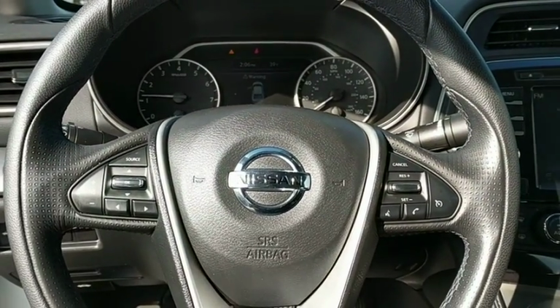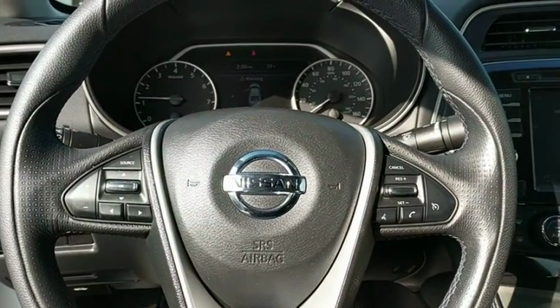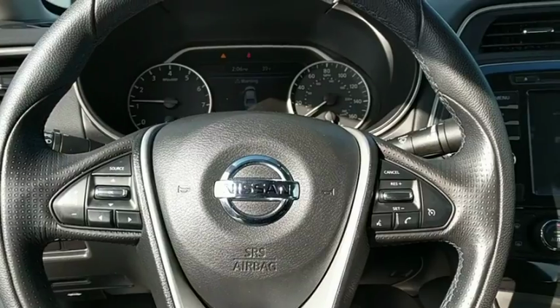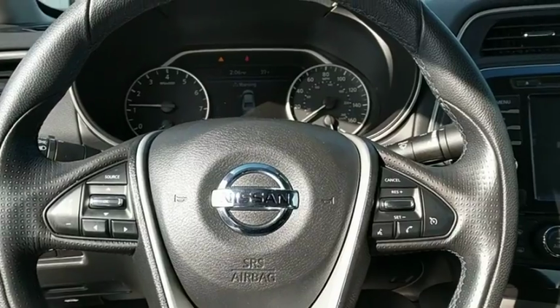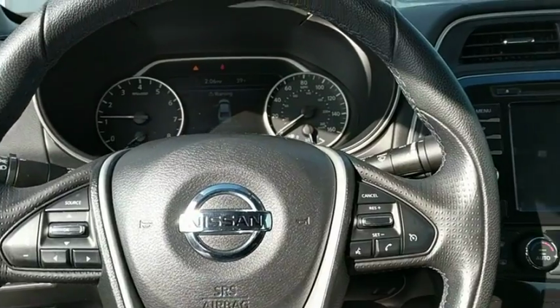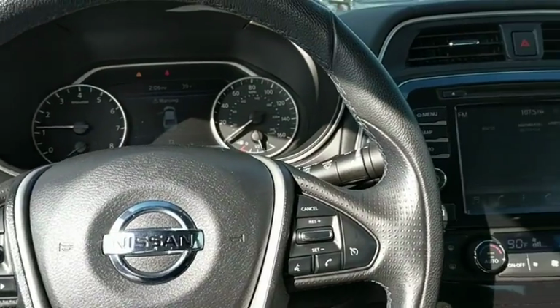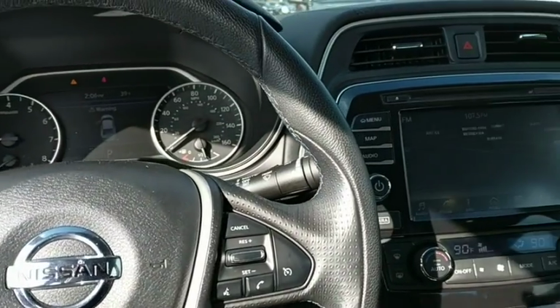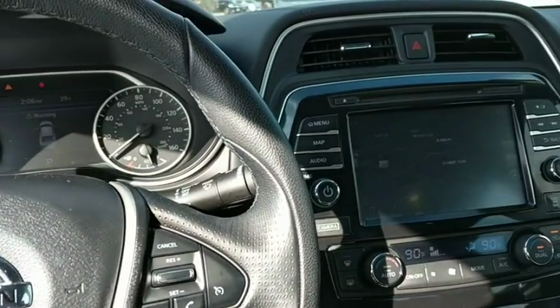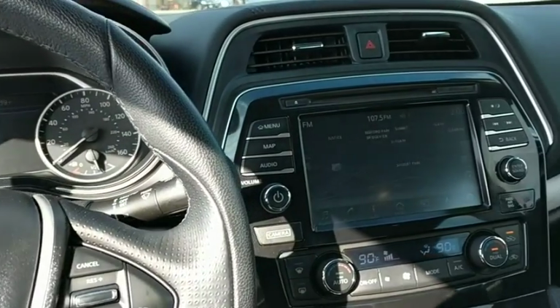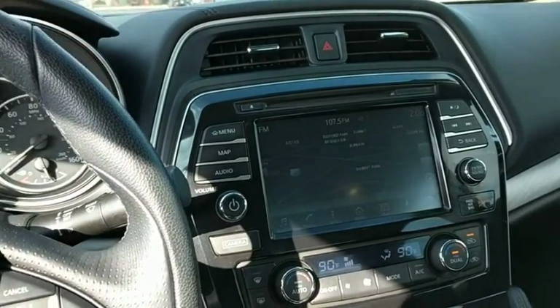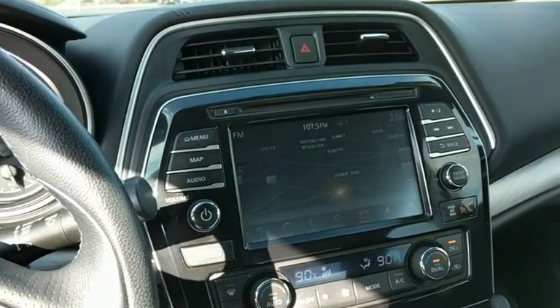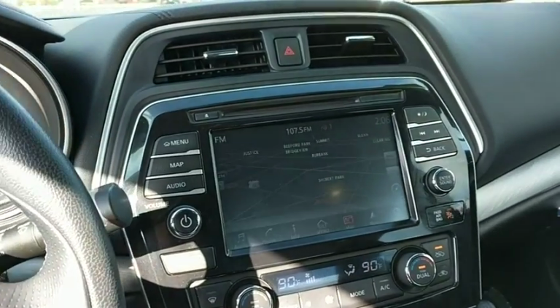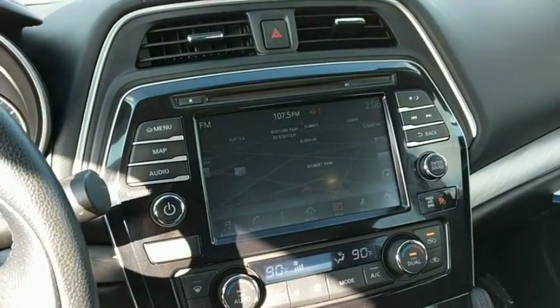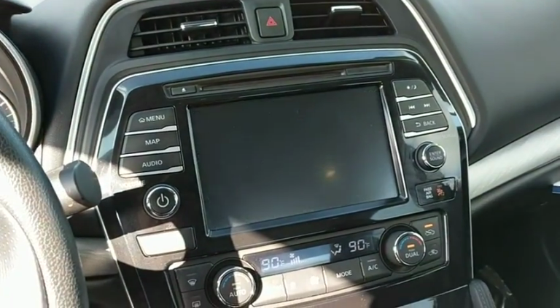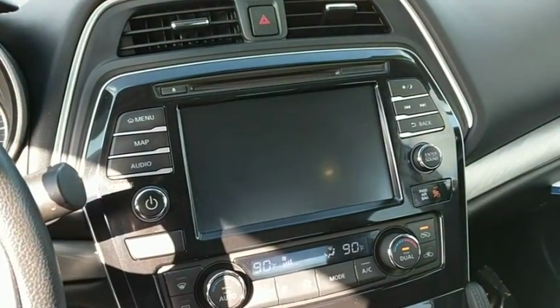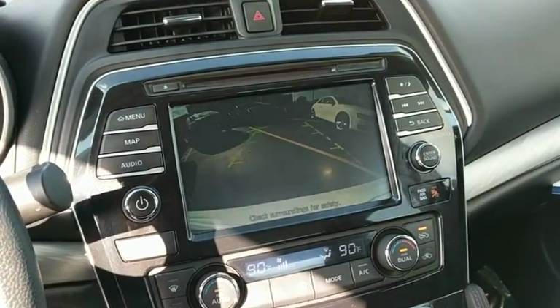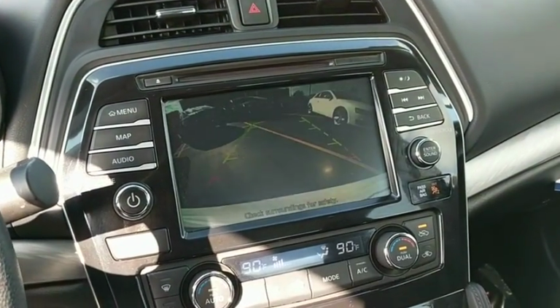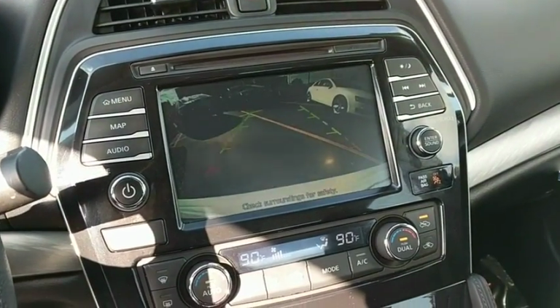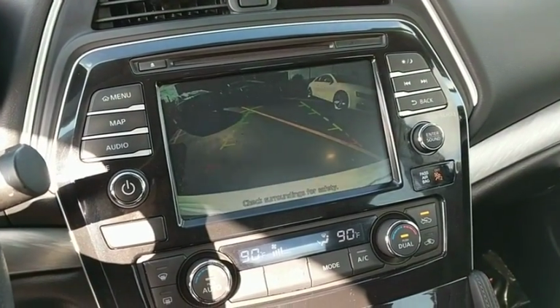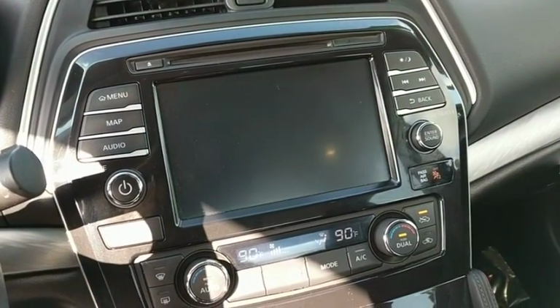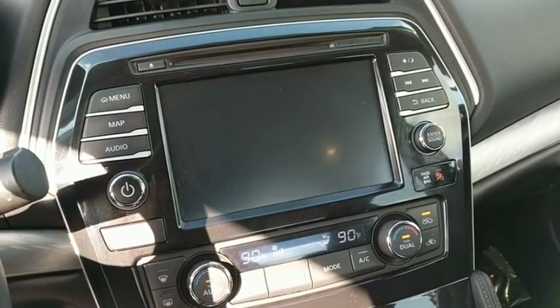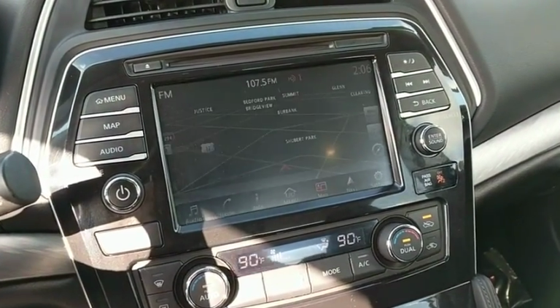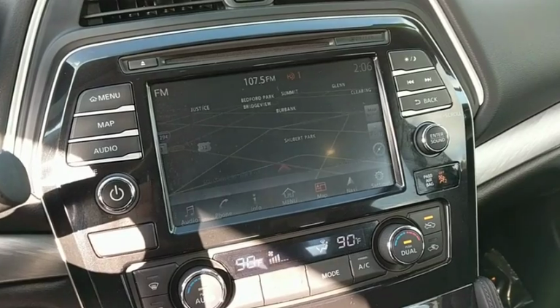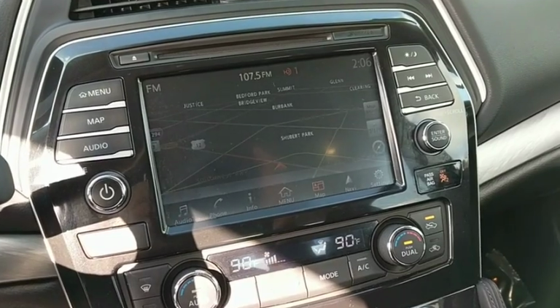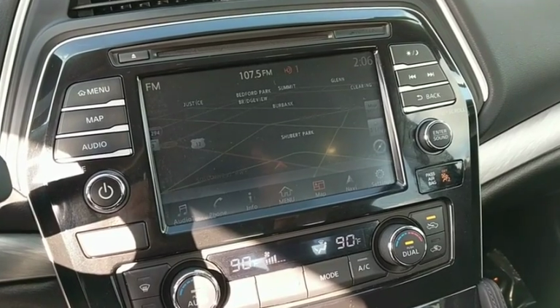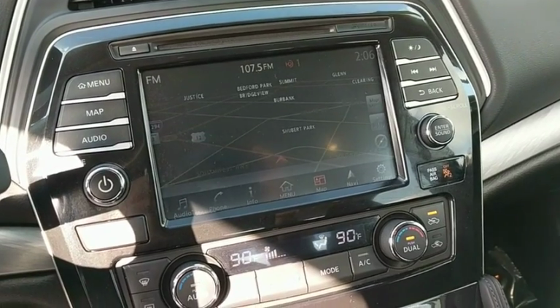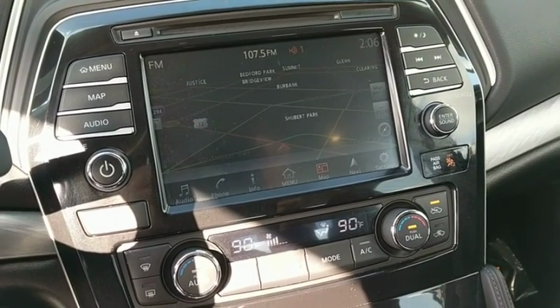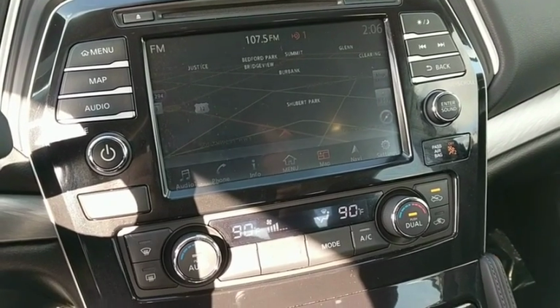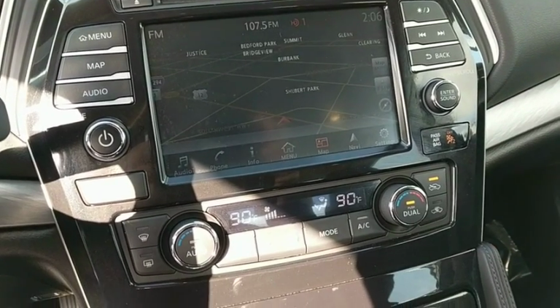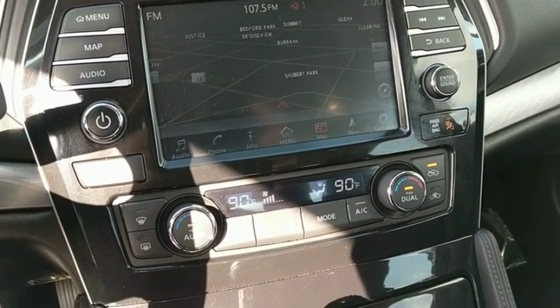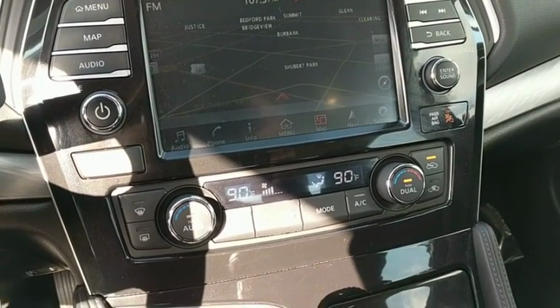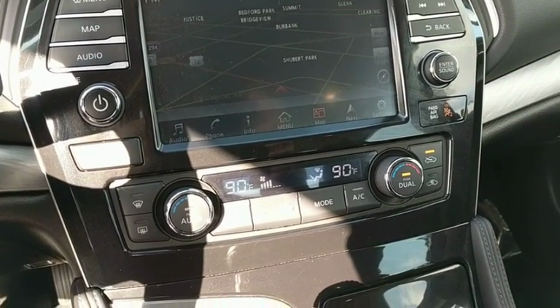Rear window defroster, power windows, CD player, security system, electronic stability control, compass, trip computer, overhead console, tachometer.